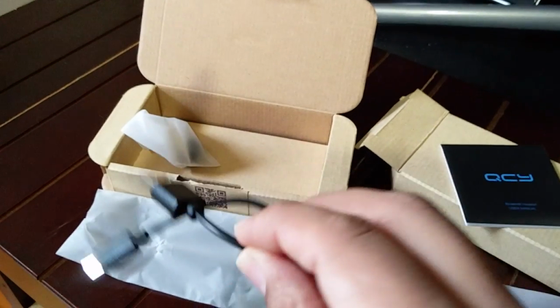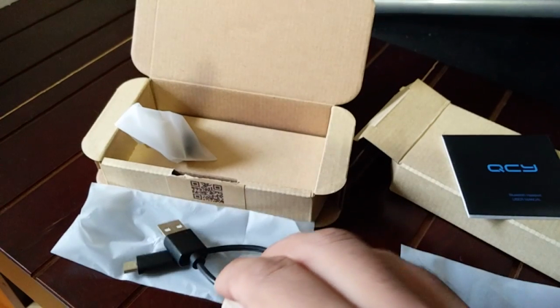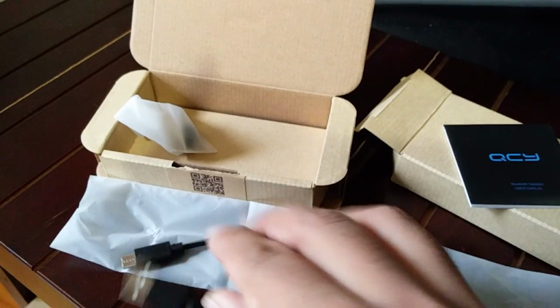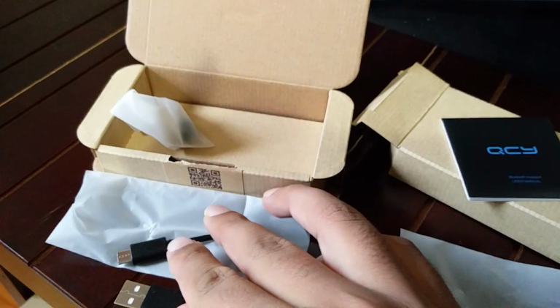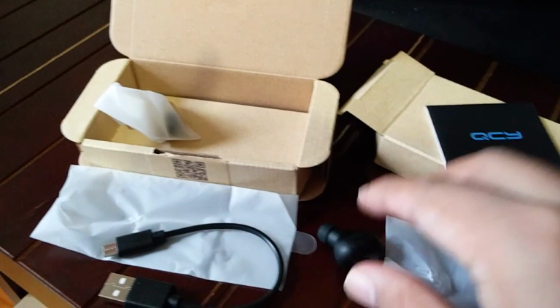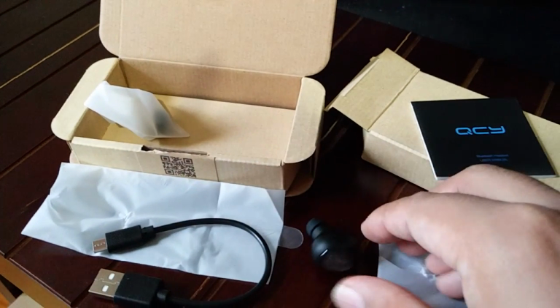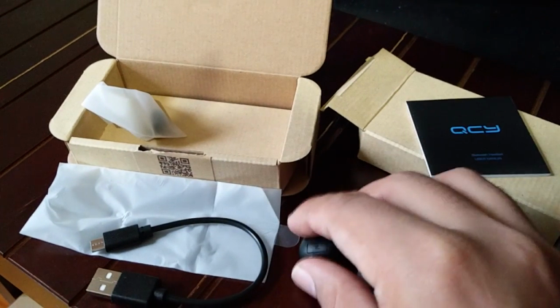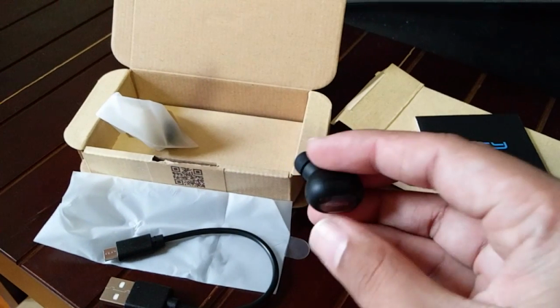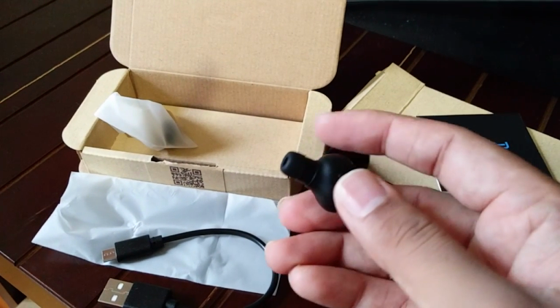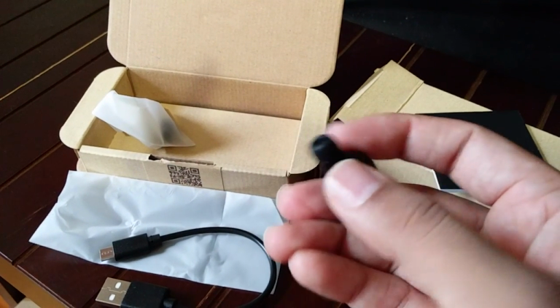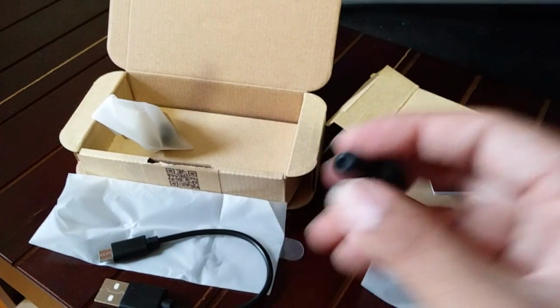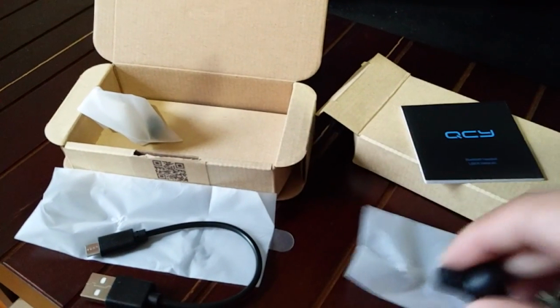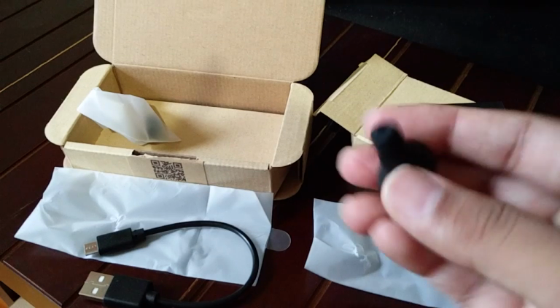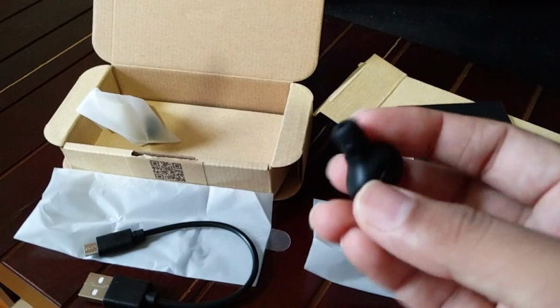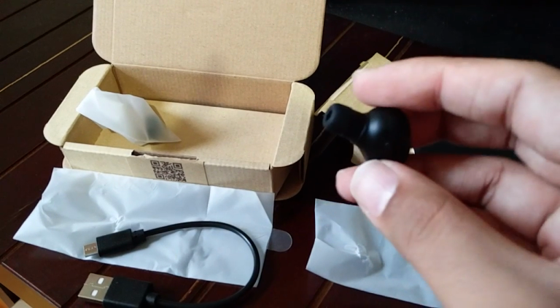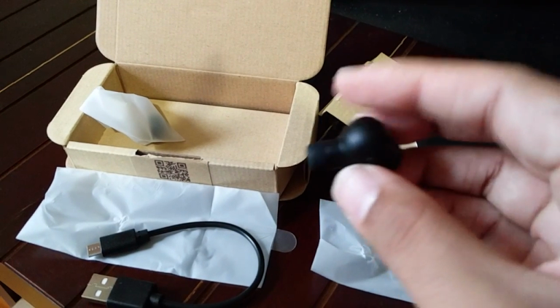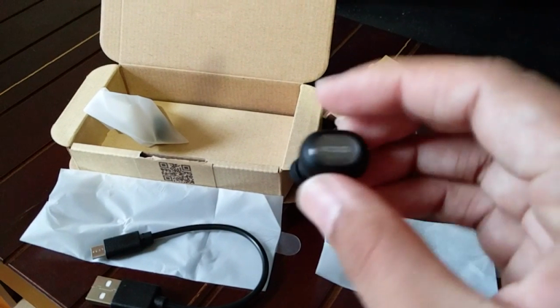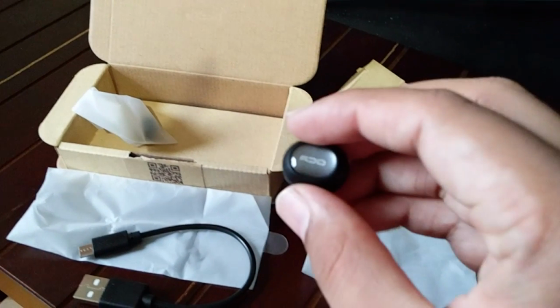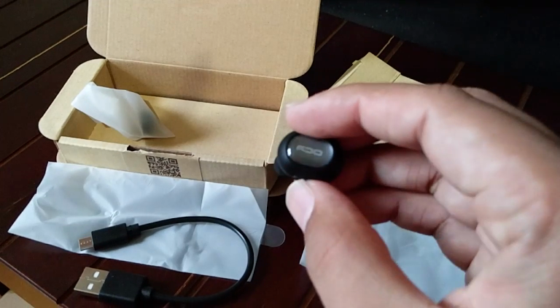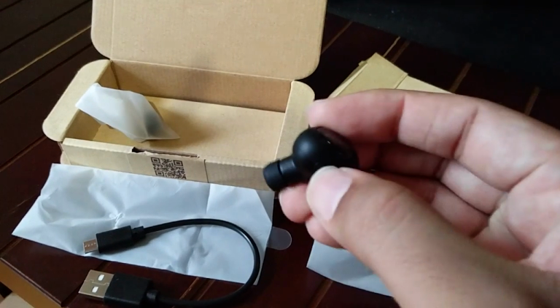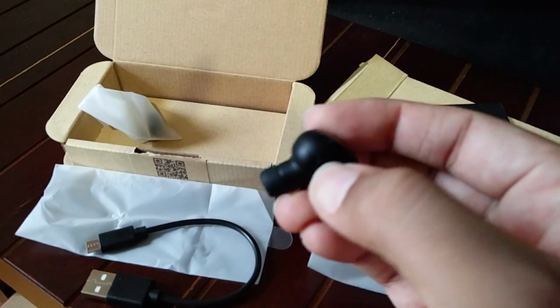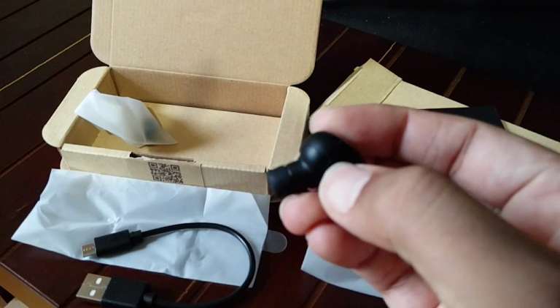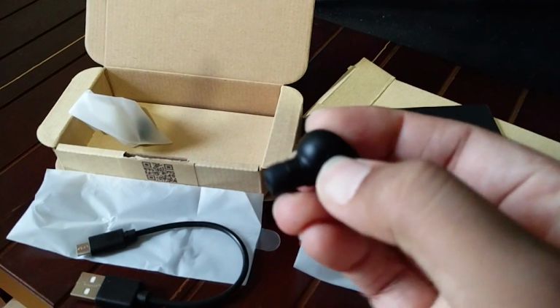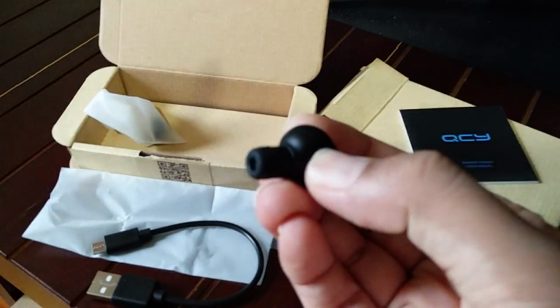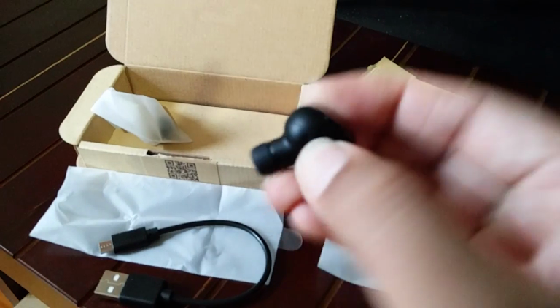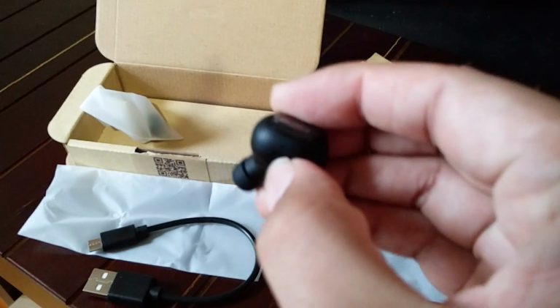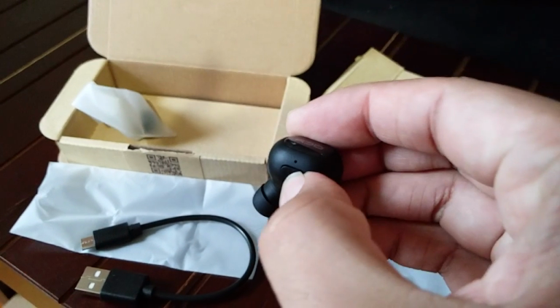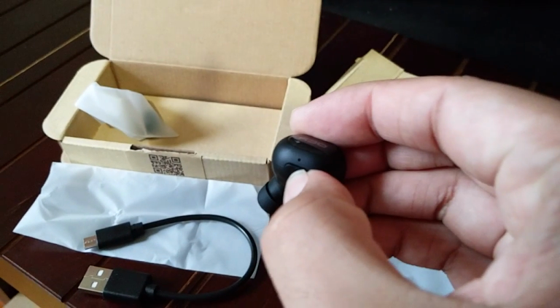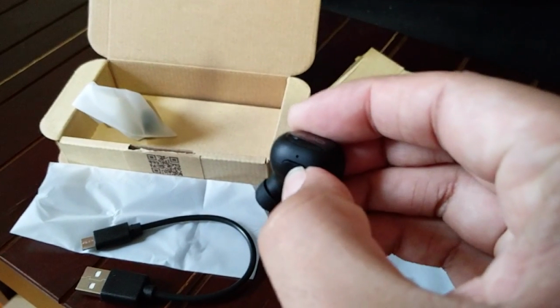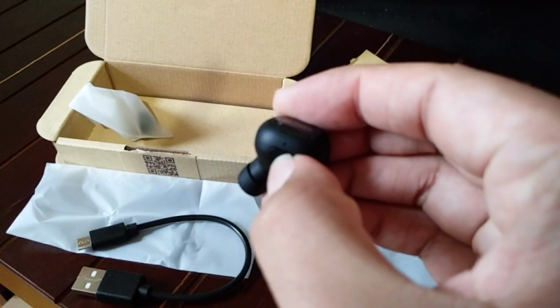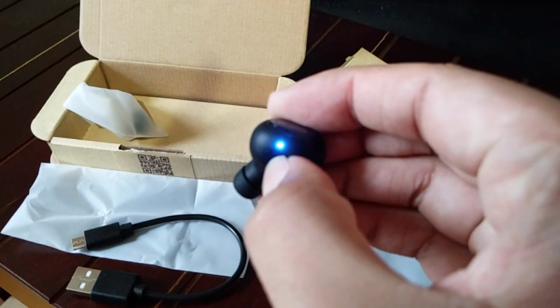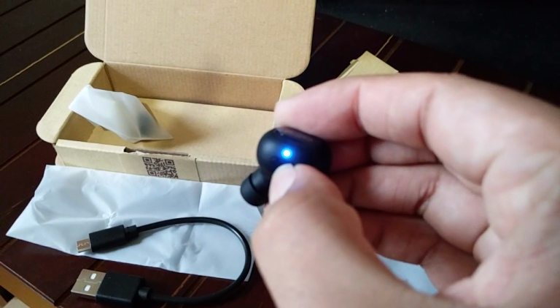It comes with a small micro USB charging cable. You can use any micro USB cable if you have Android devices. It has a good battery backup of around three hours. So that was the quick unboxing — let's try to start this product.